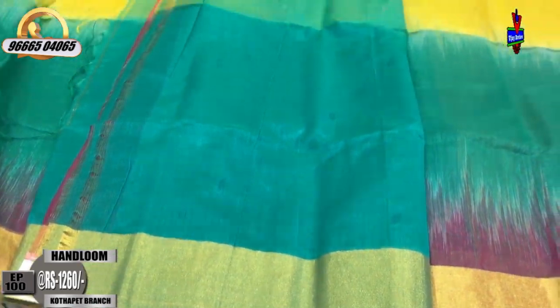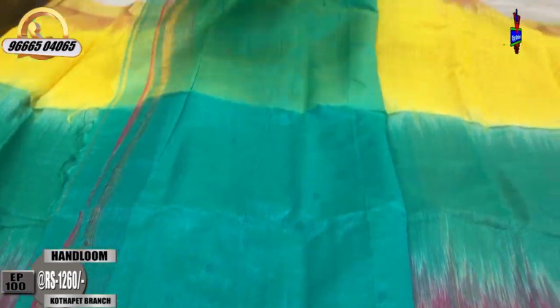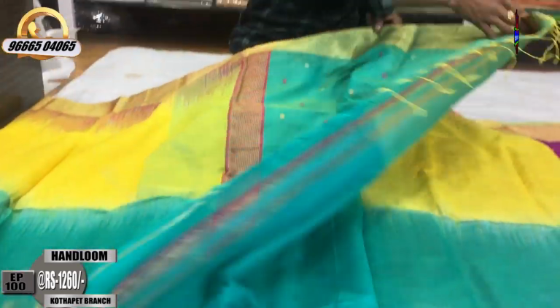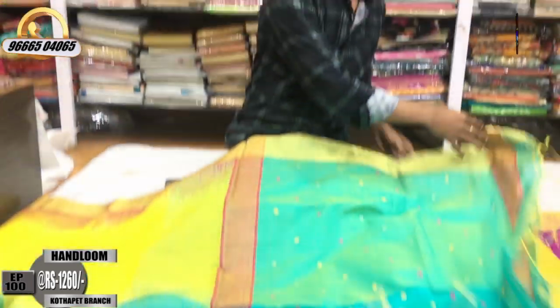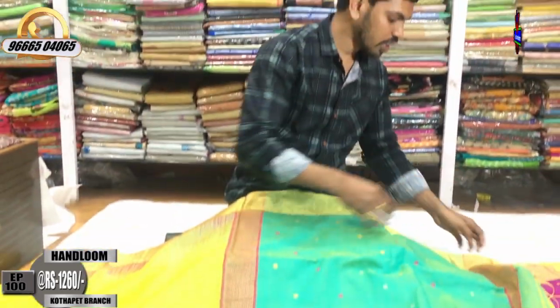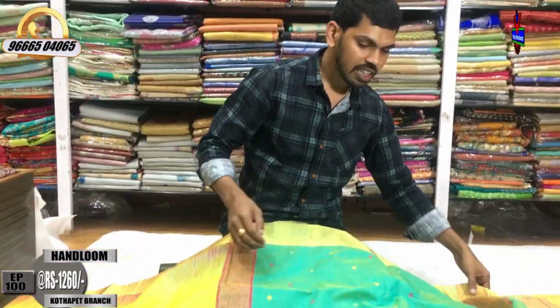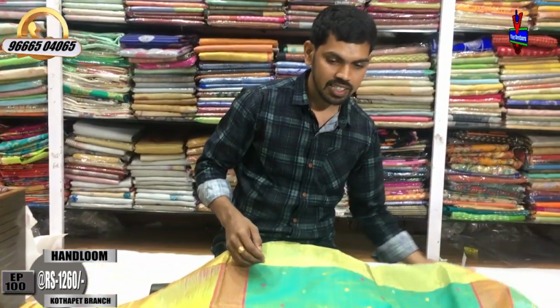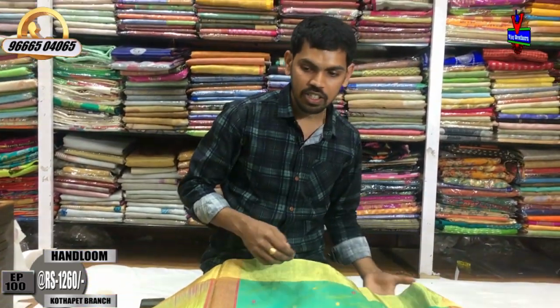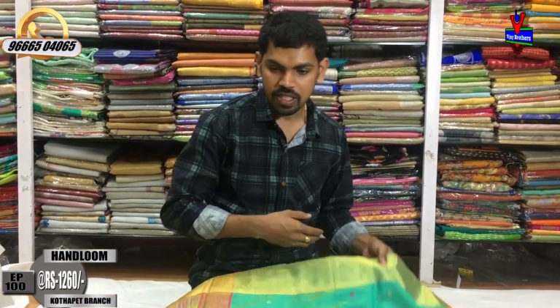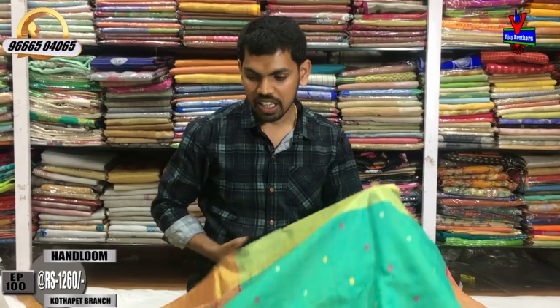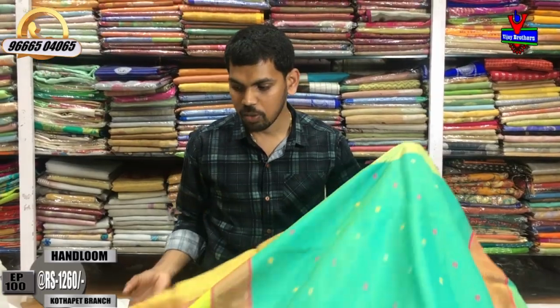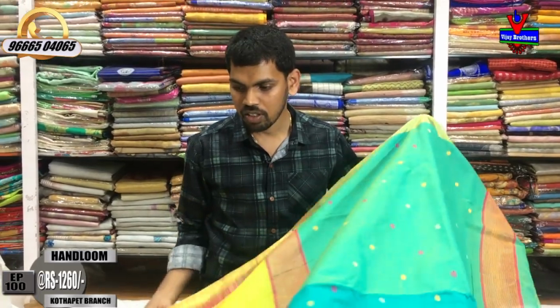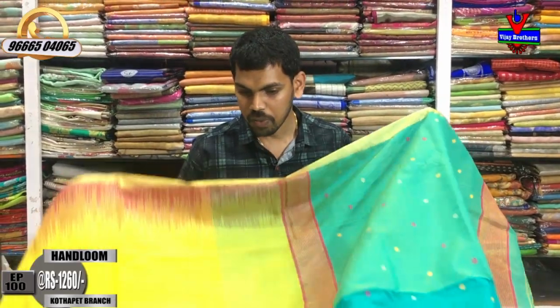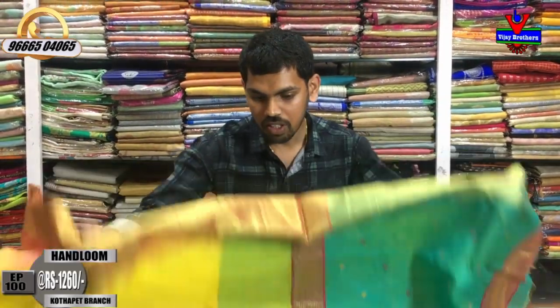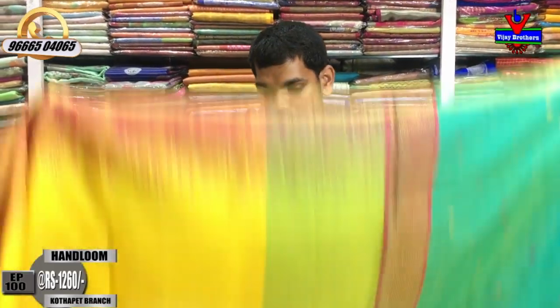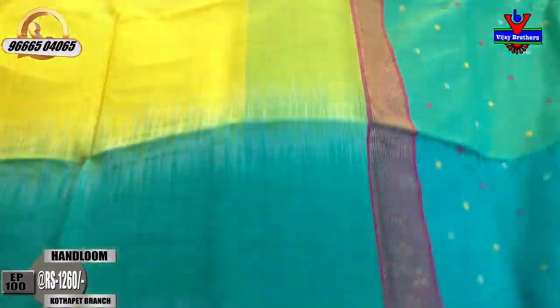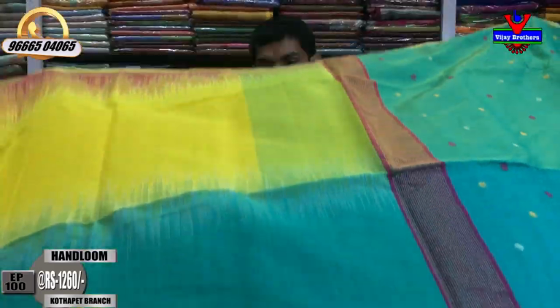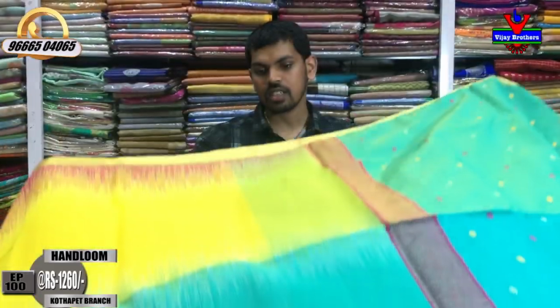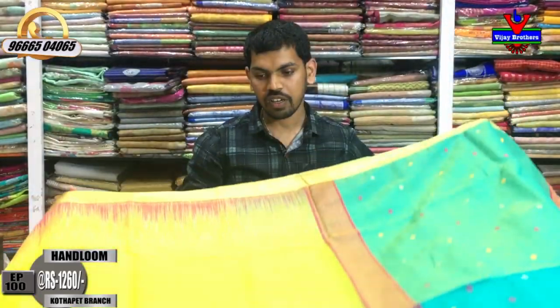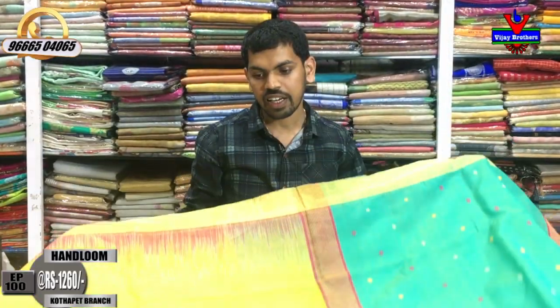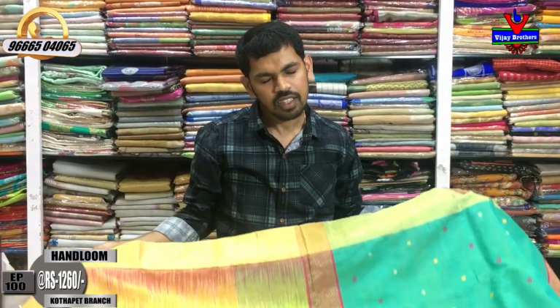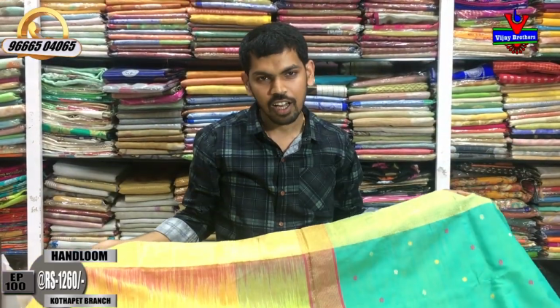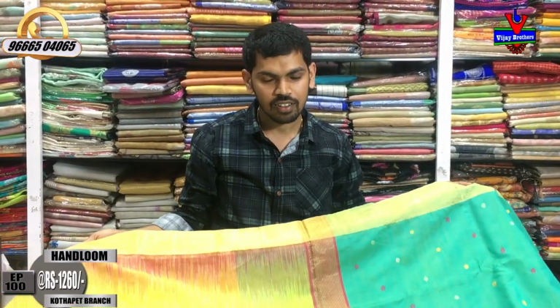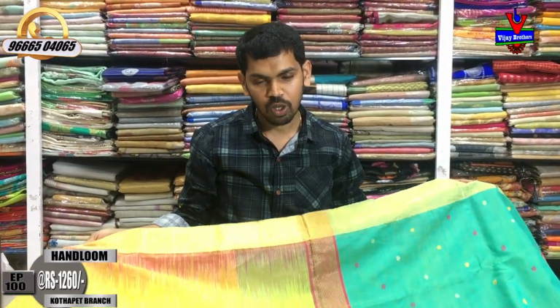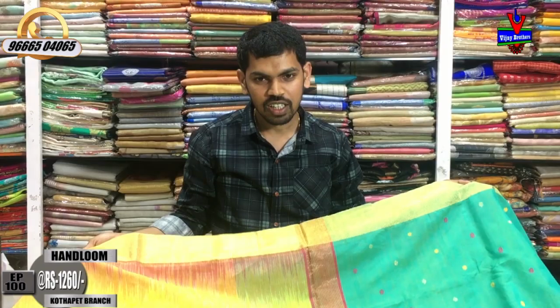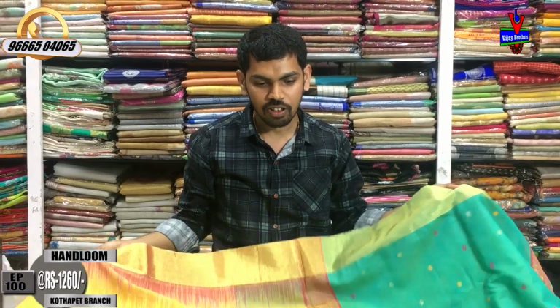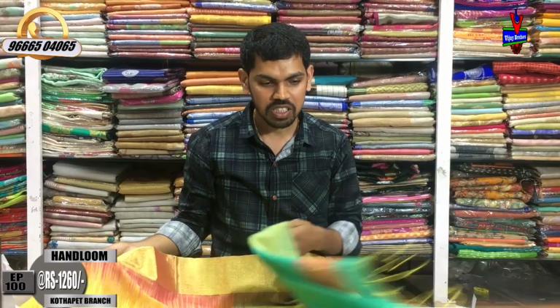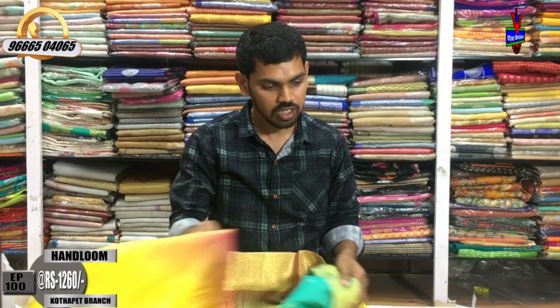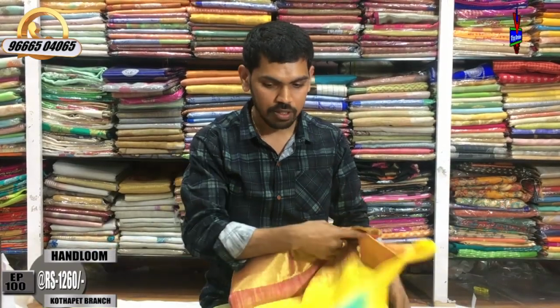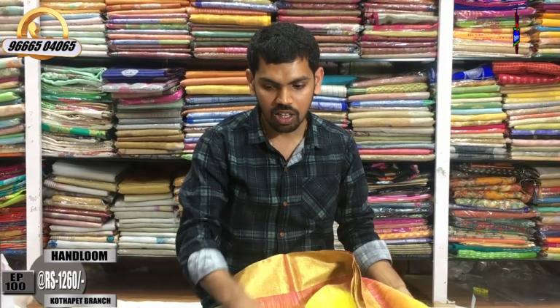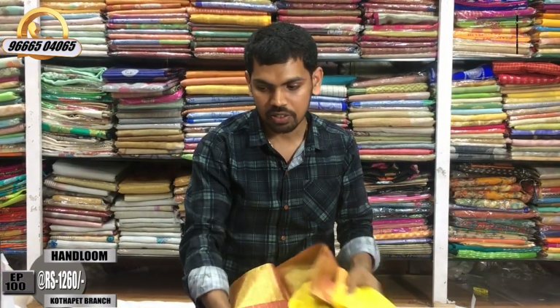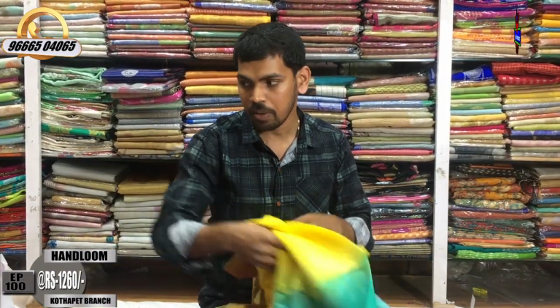This cost is only 1260 rupees and we will have a variety where I could design it. There are a lot of color combinations for the next color combination.